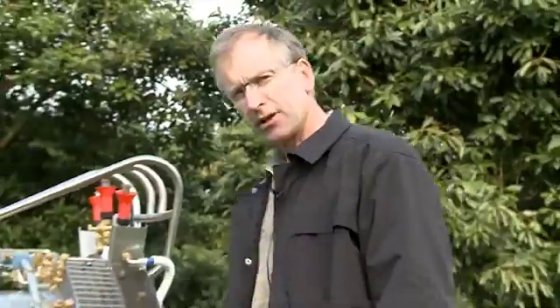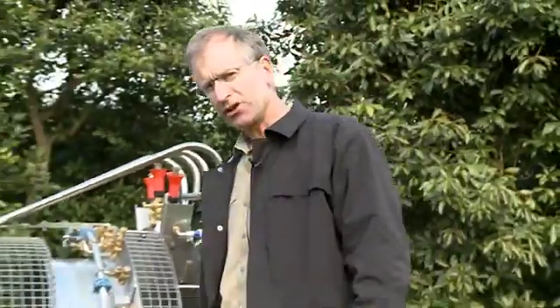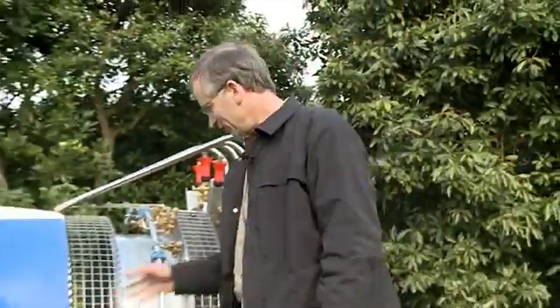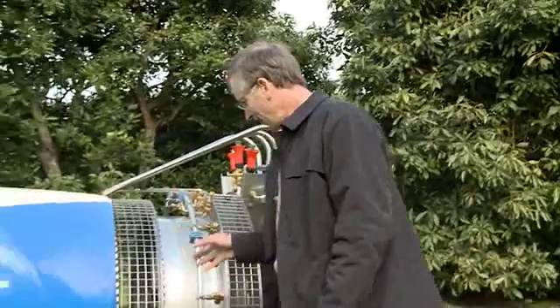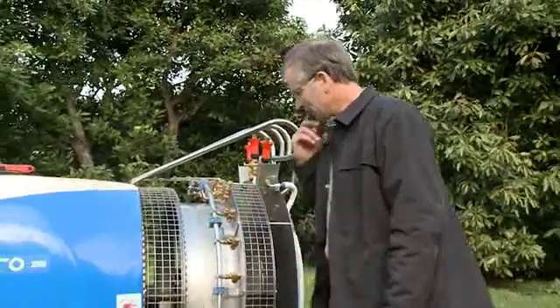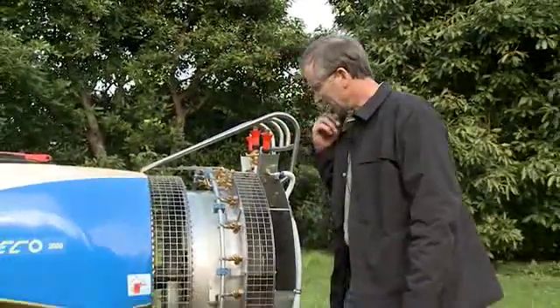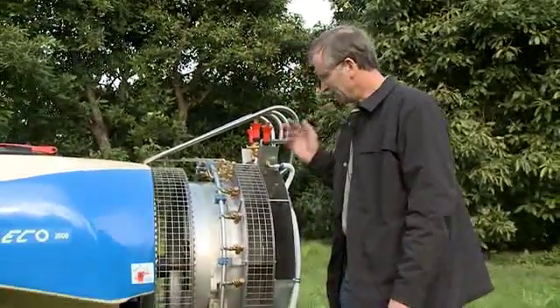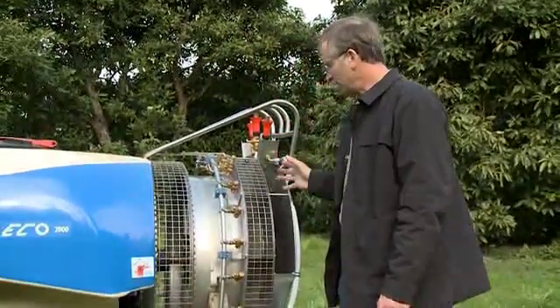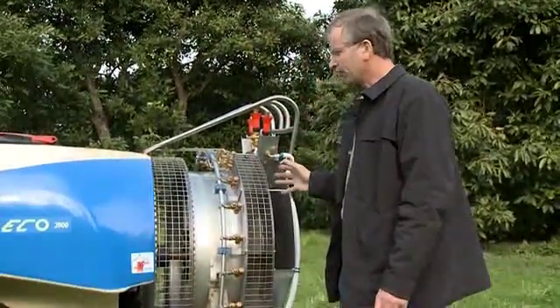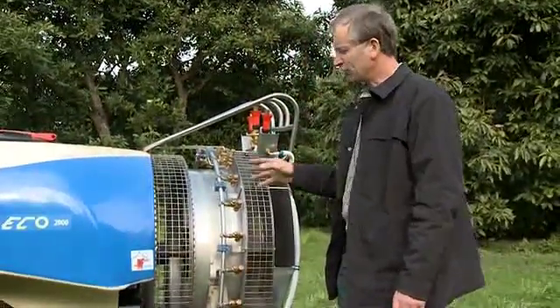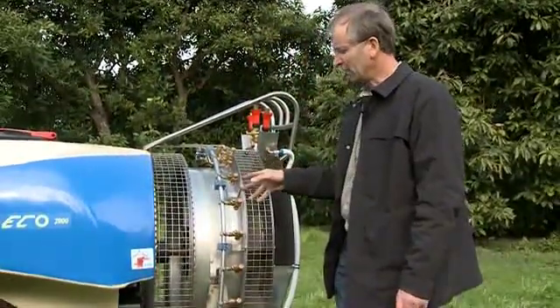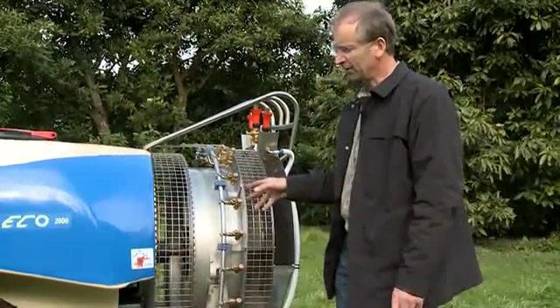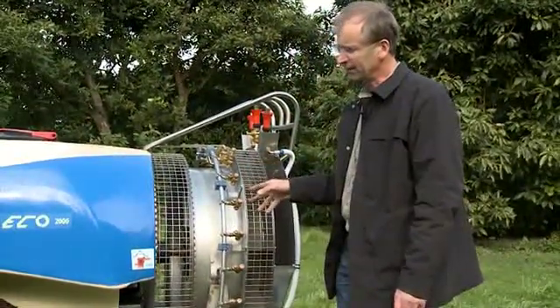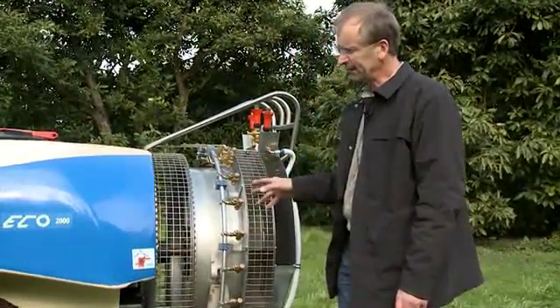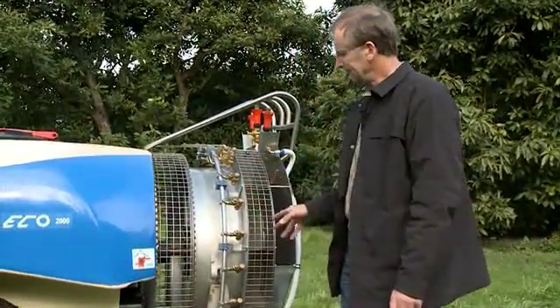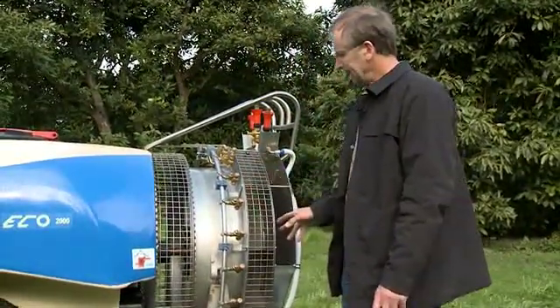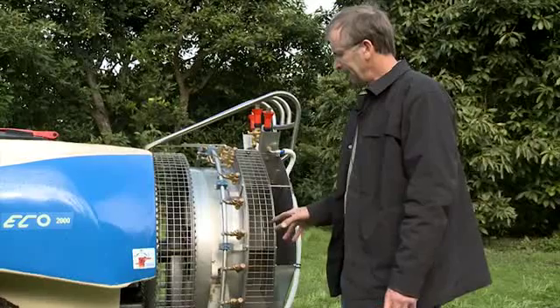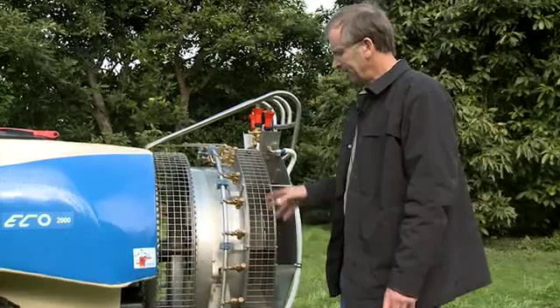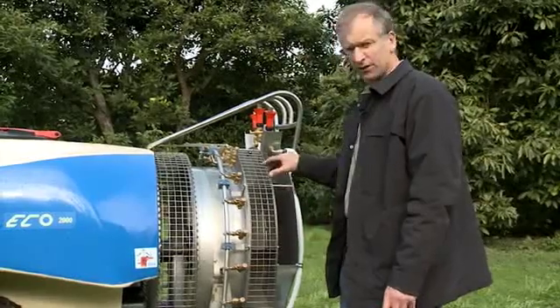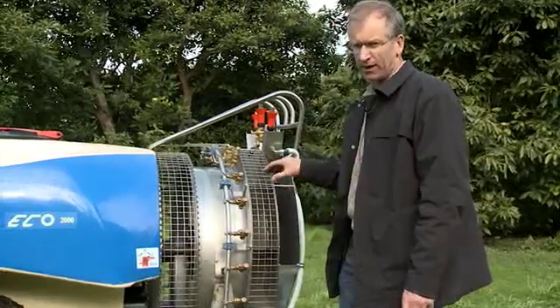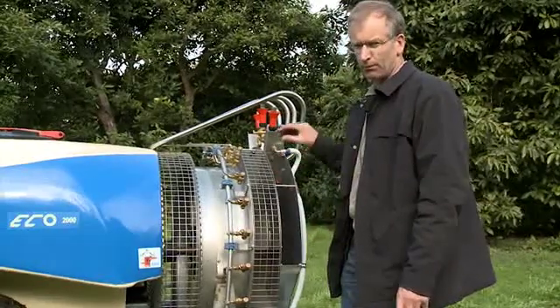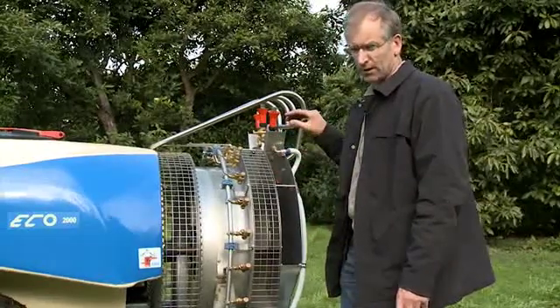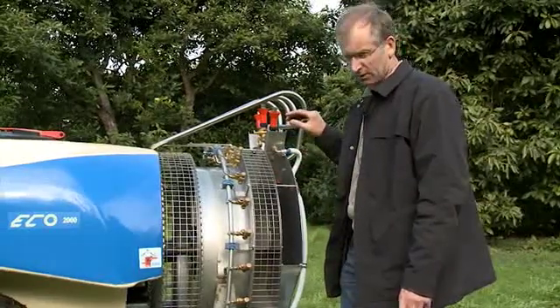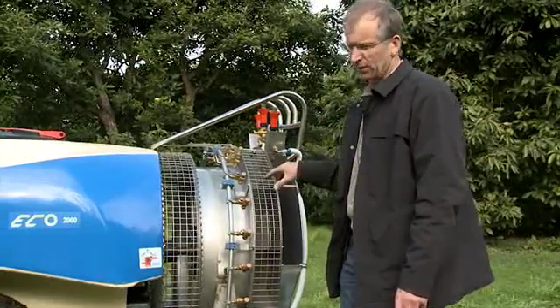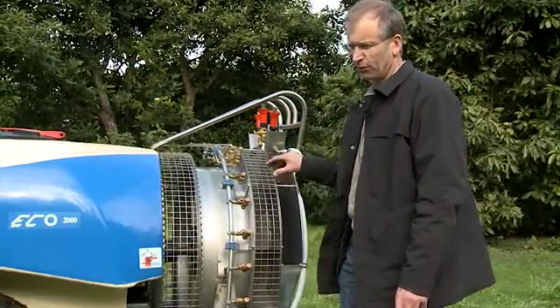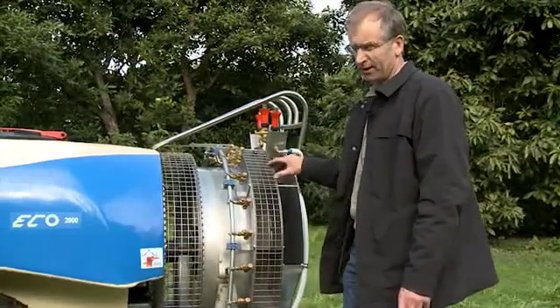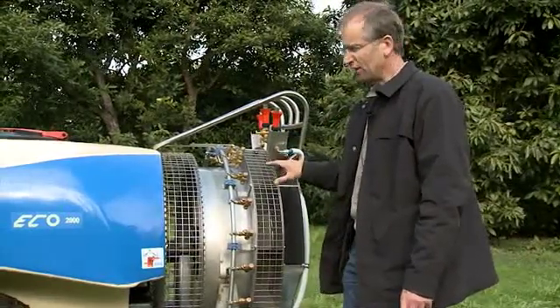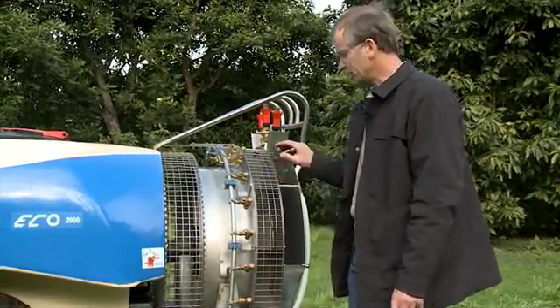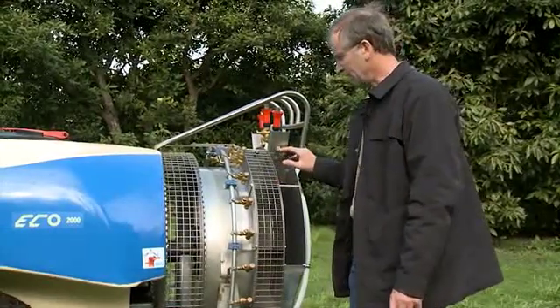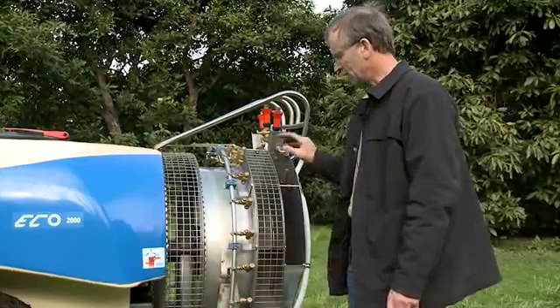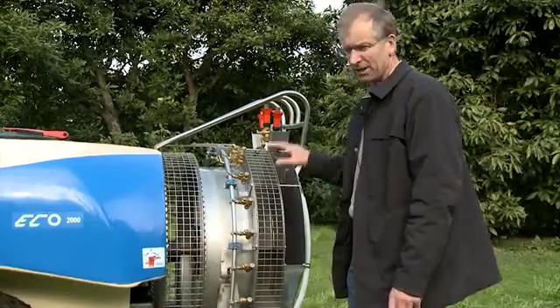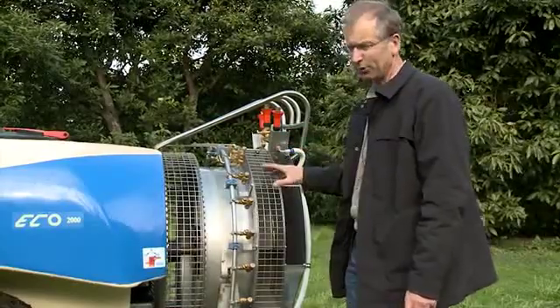I'd just like to show you this fan because it's been a new development from Andrioli Engineering in Italy. They've designed this fan especially for spraying trees, so it's got a tremendous output.